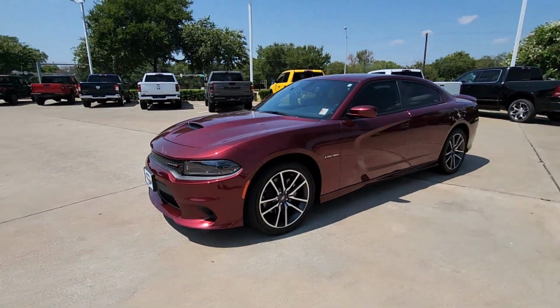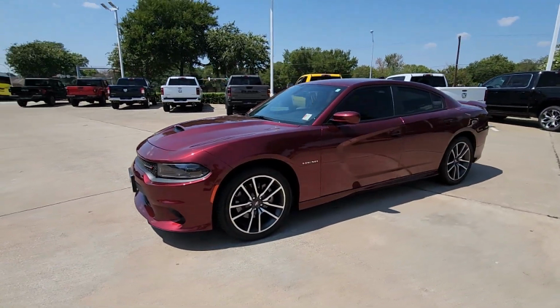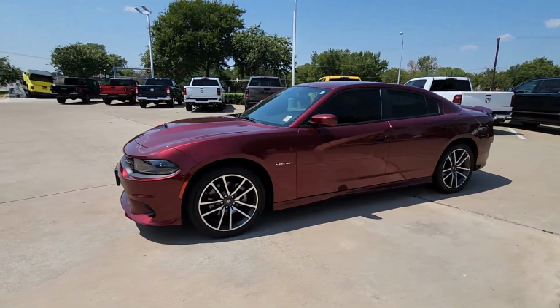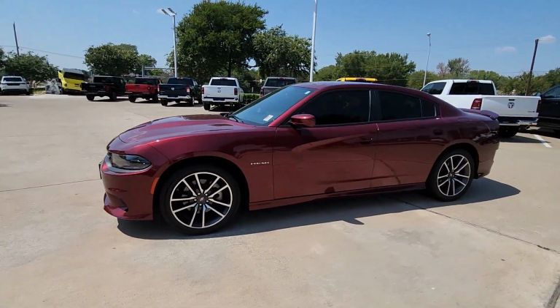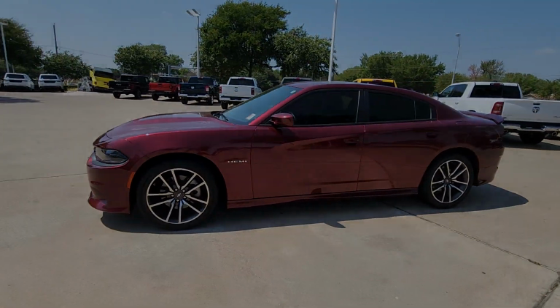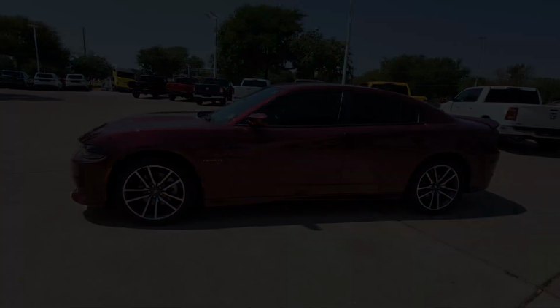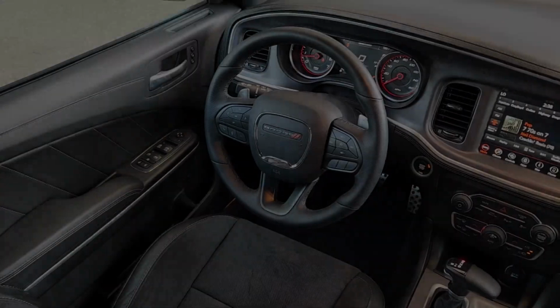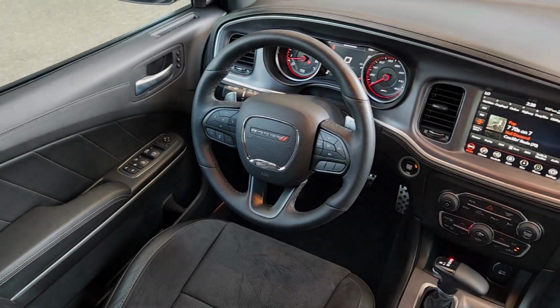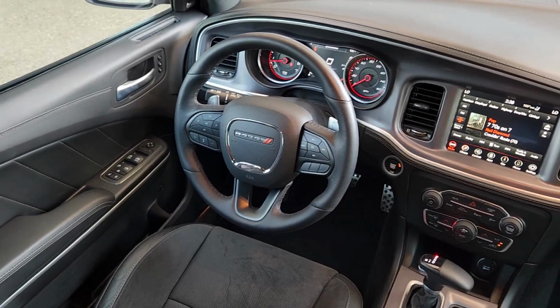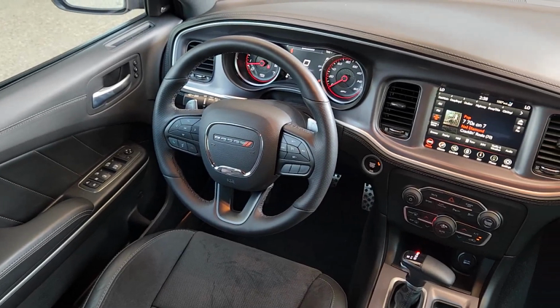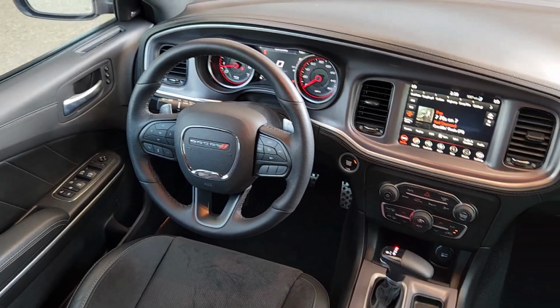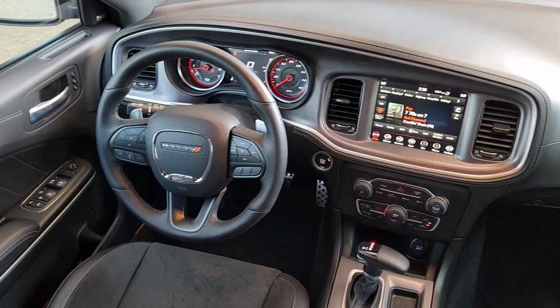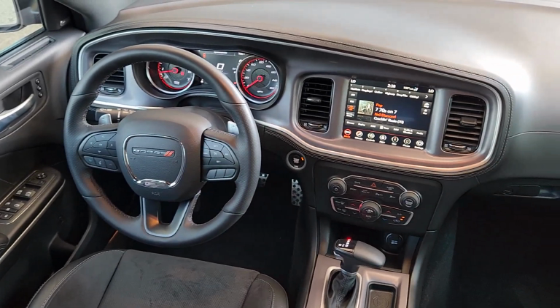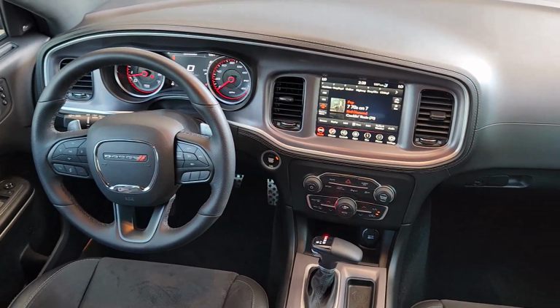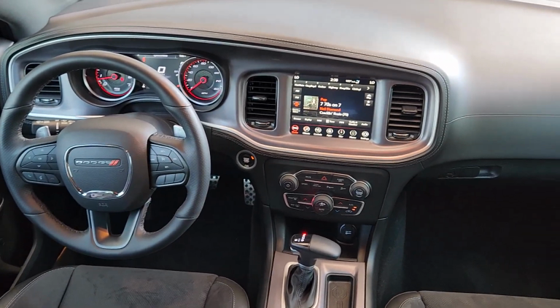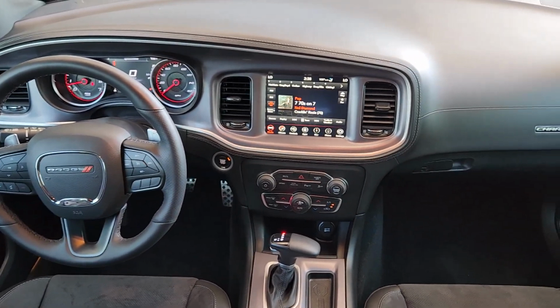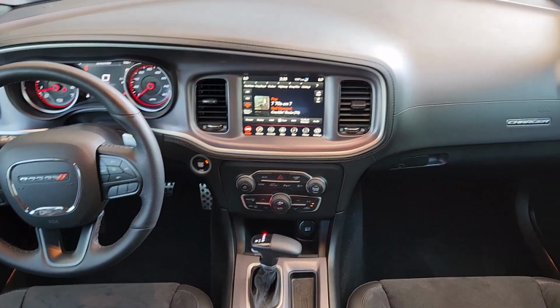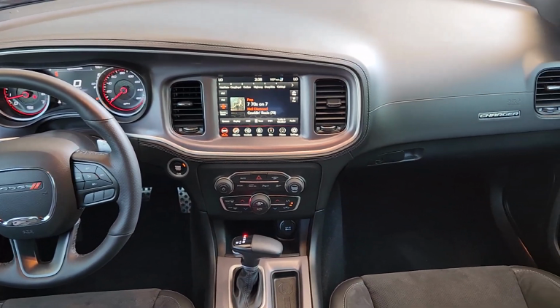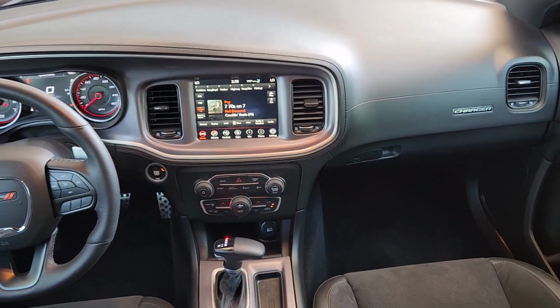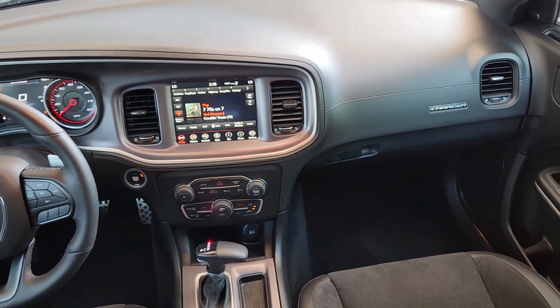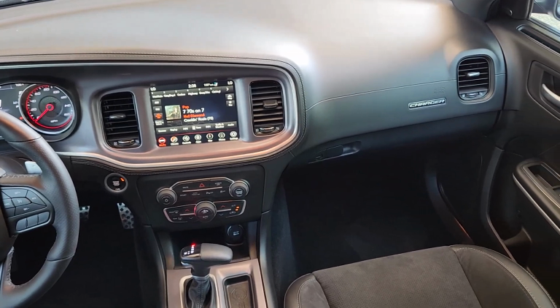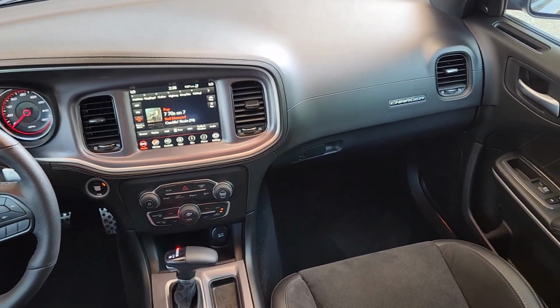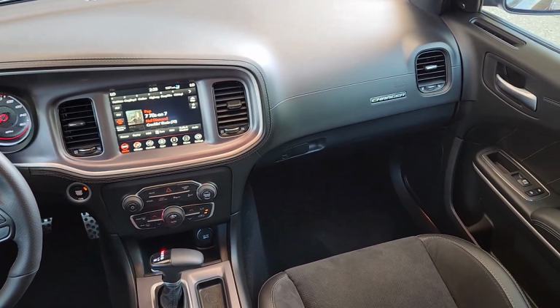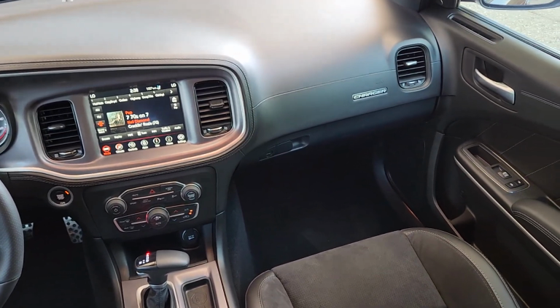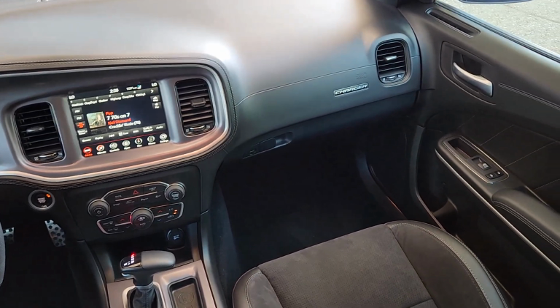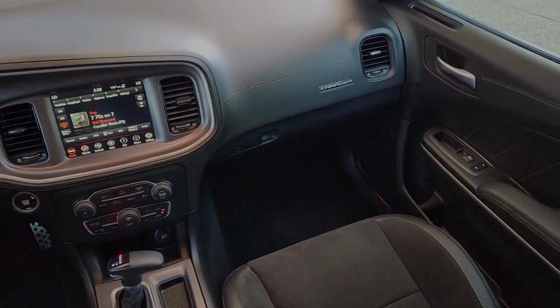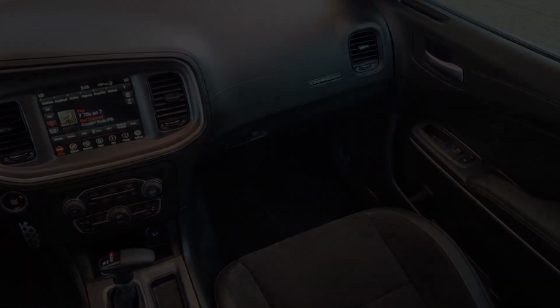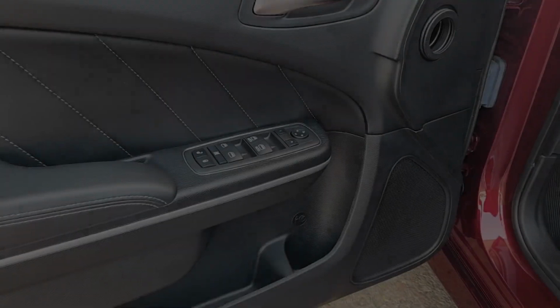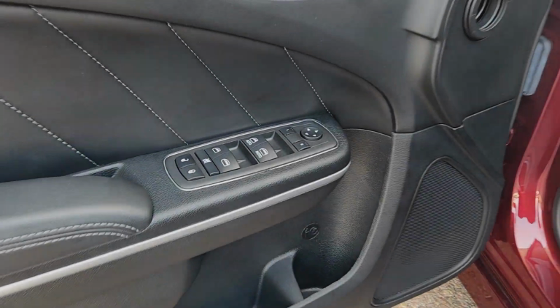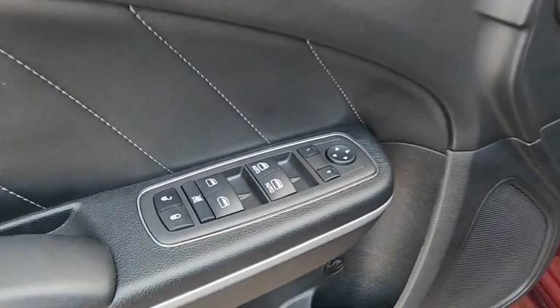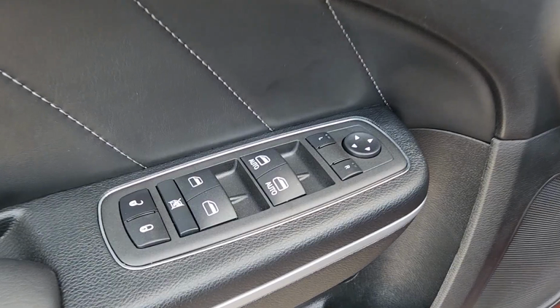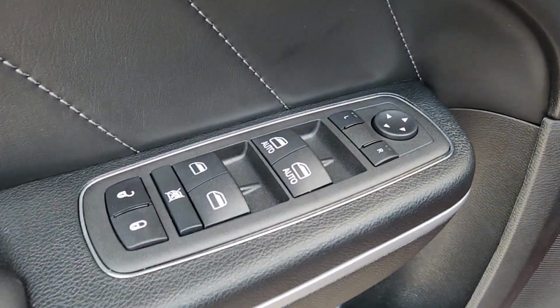Heated steering wheel, heated and/or cooled front seats, Apple CarPlay and/or Android Auto, touchscreen infotainment system, keyless entry, navigation system, satellite radio, fog lamps, backup camera, heated mirrors.